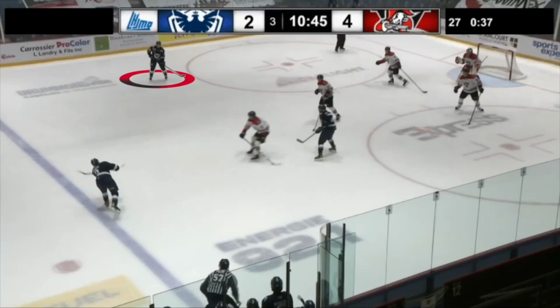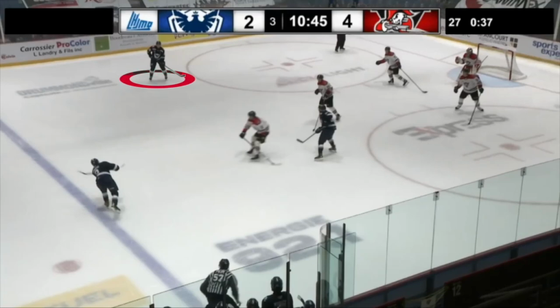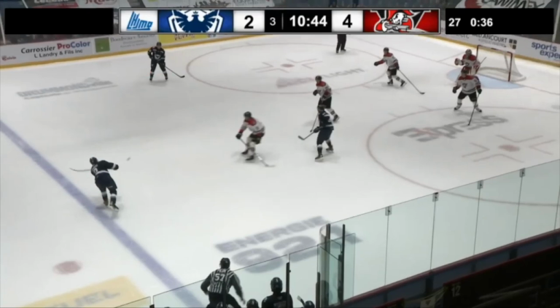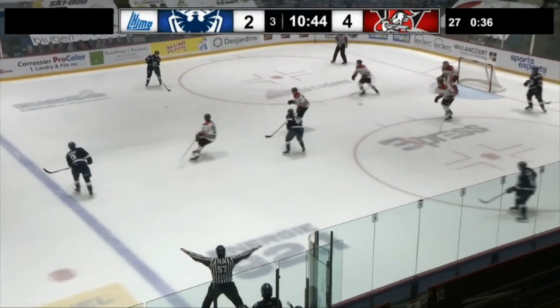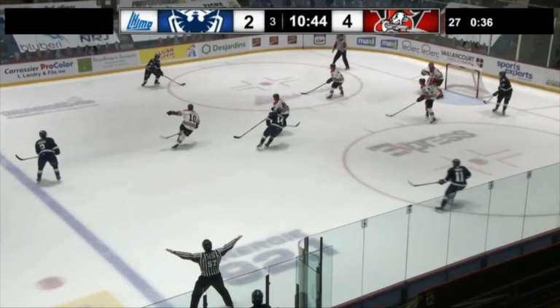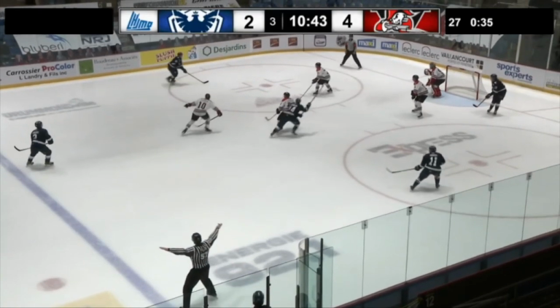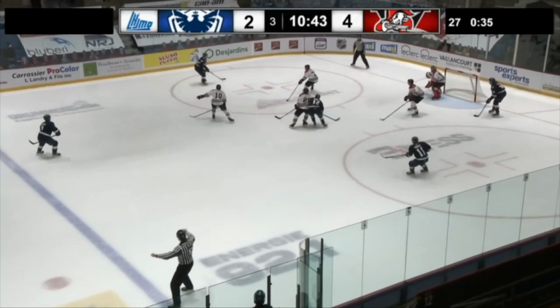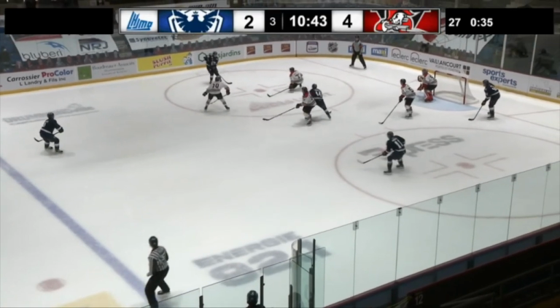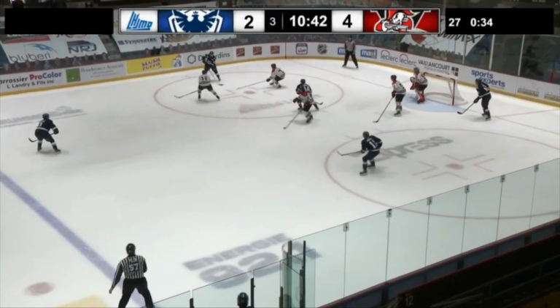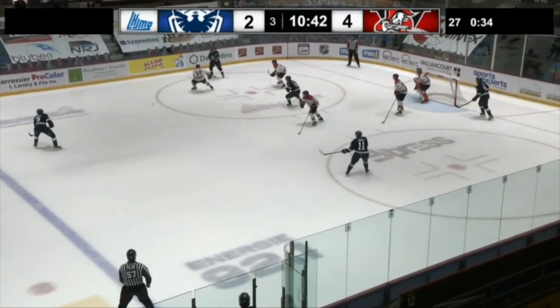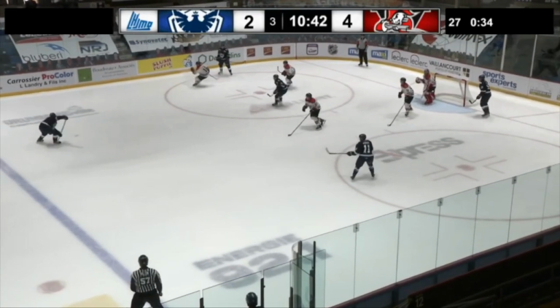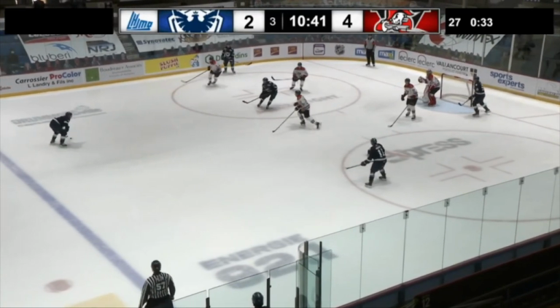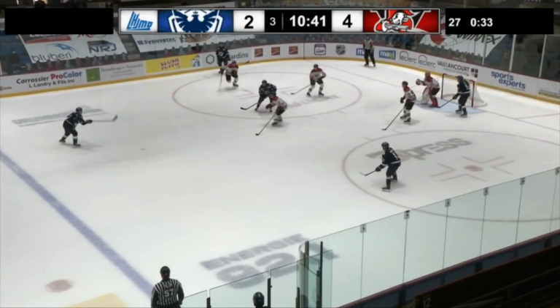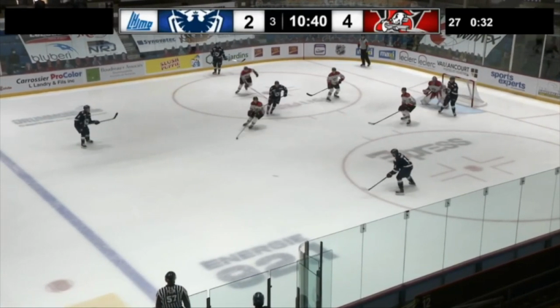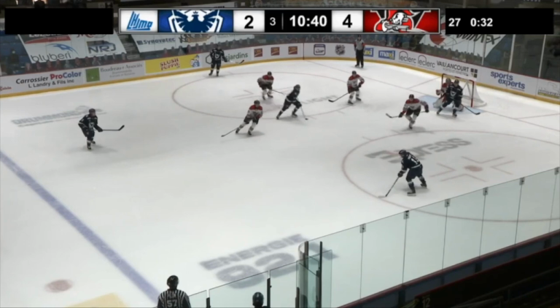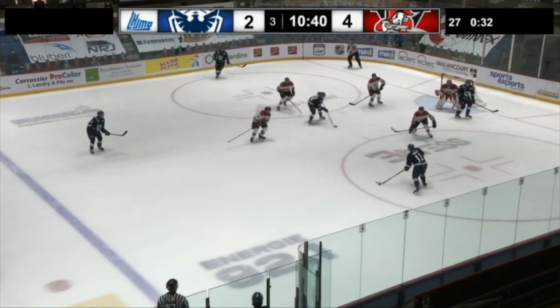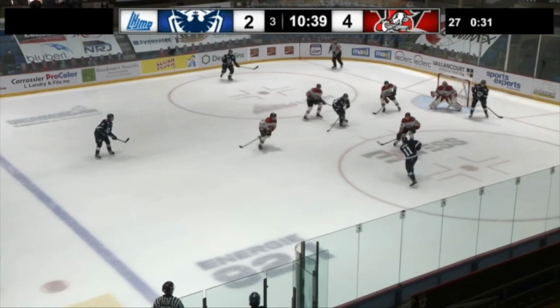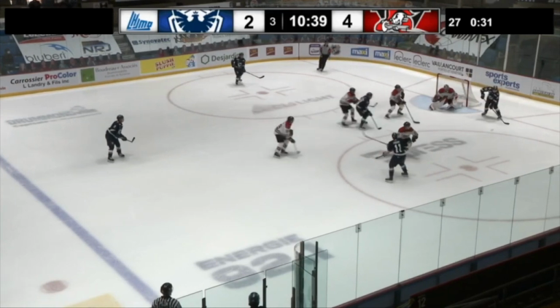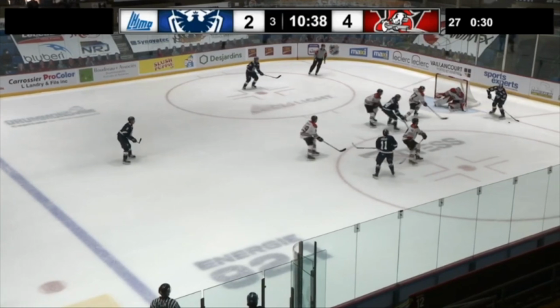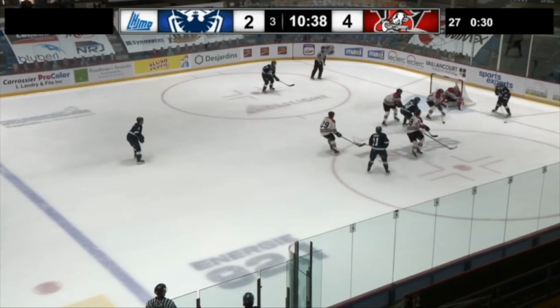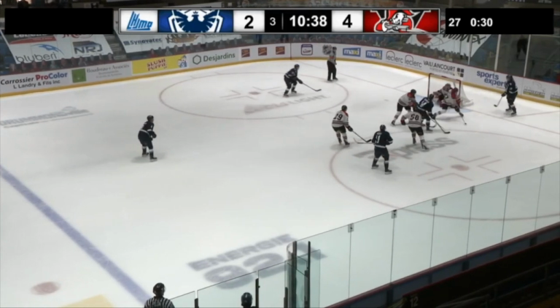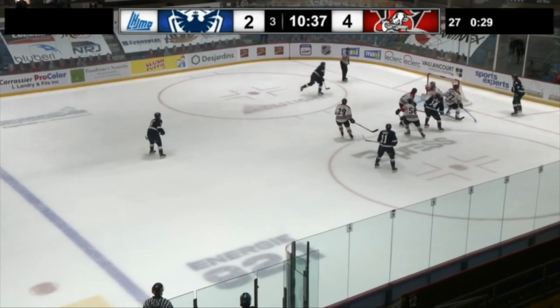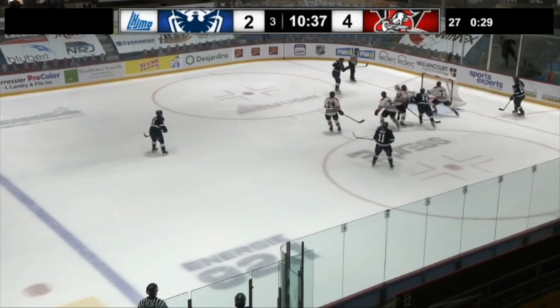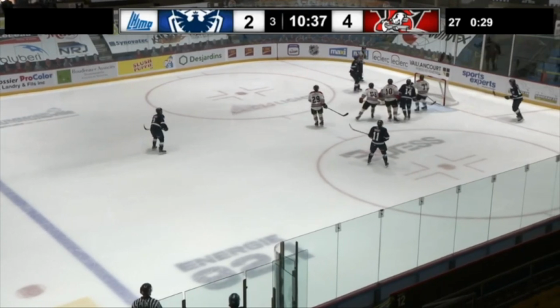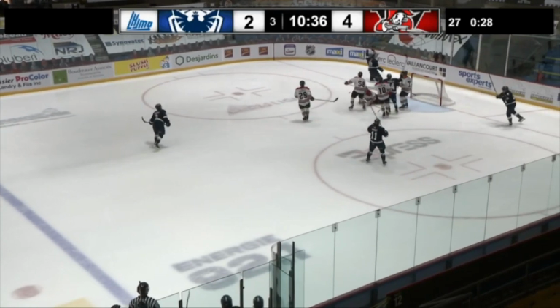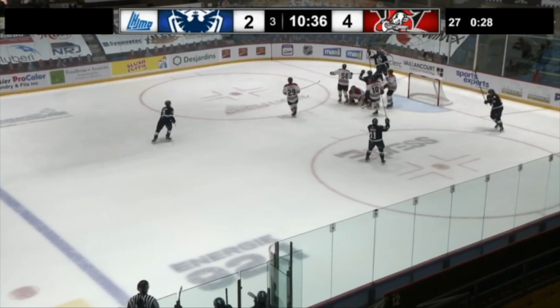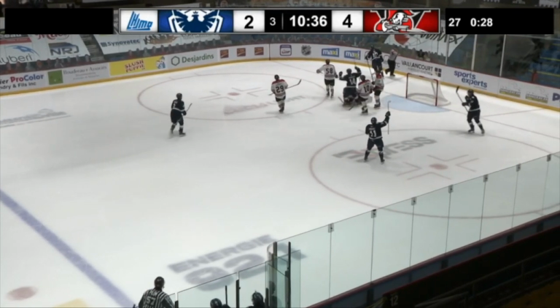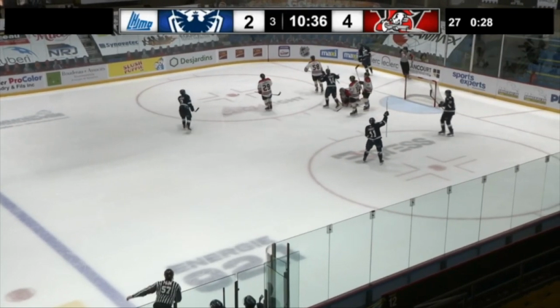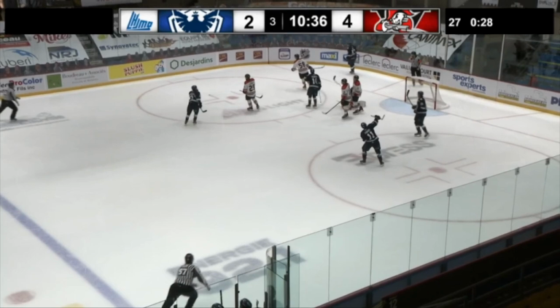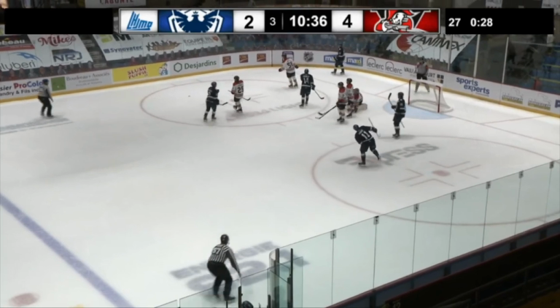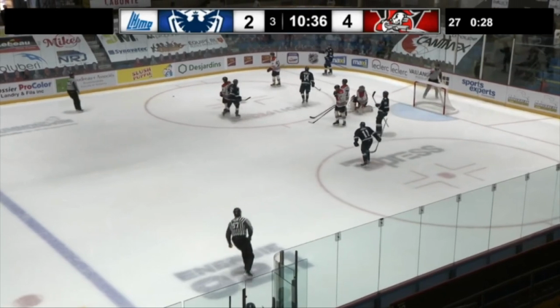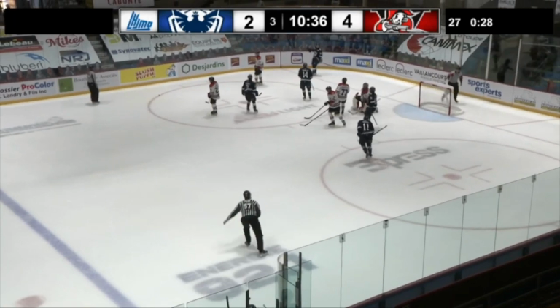Hello everyone, I'm Andy Lehou from NHL Draft Central and today we'll take a quick look at my scouting notes from January 30th on 2021 NHL Draft Eligible, Joshua Roy.